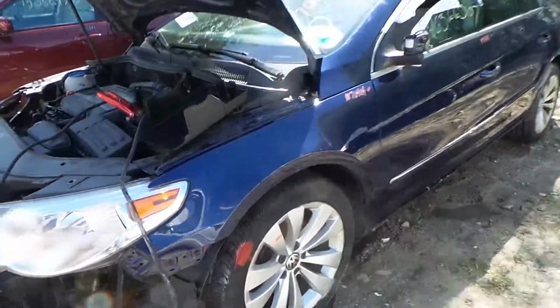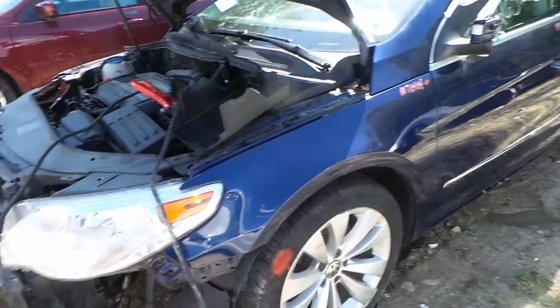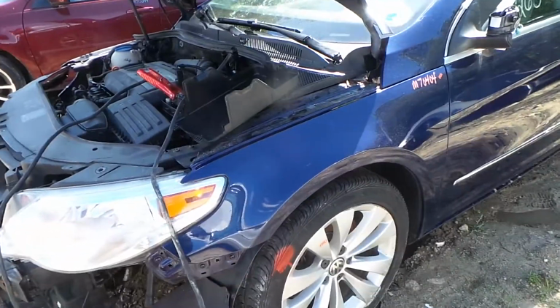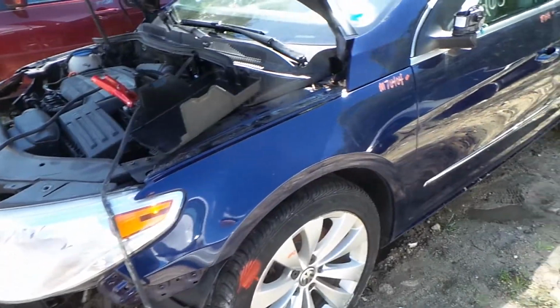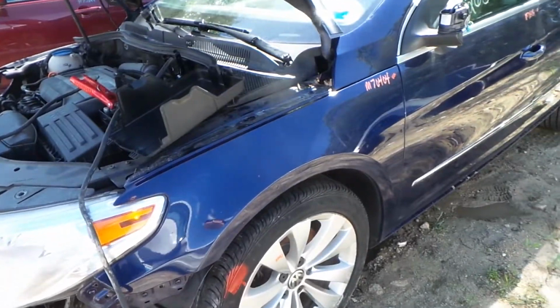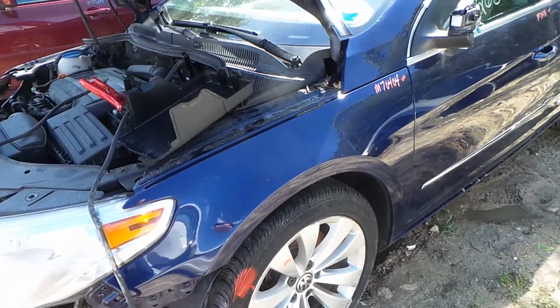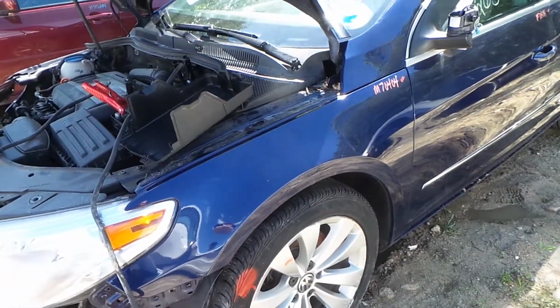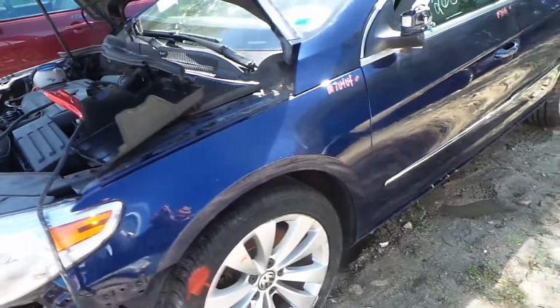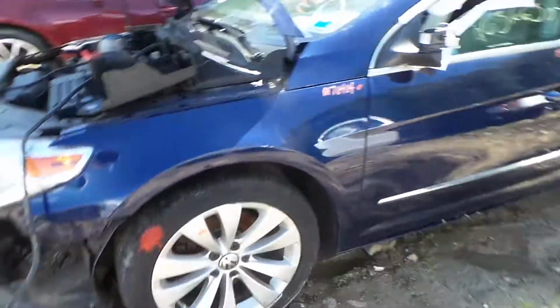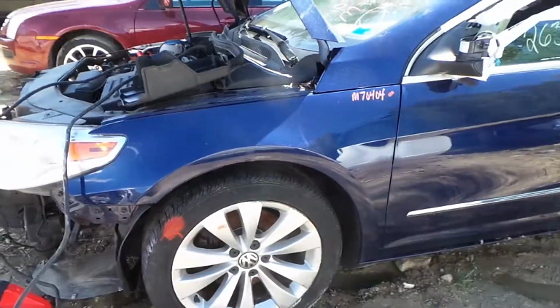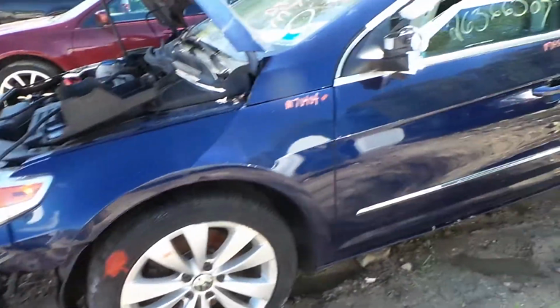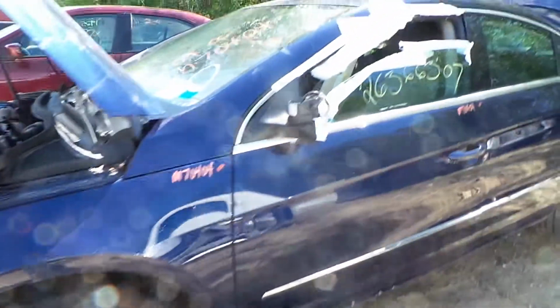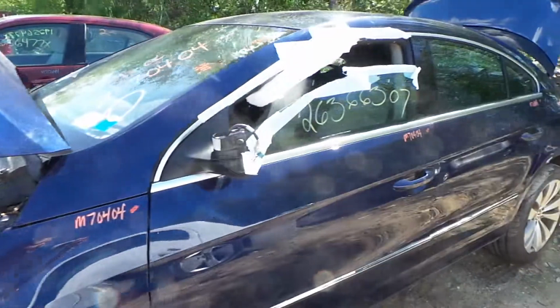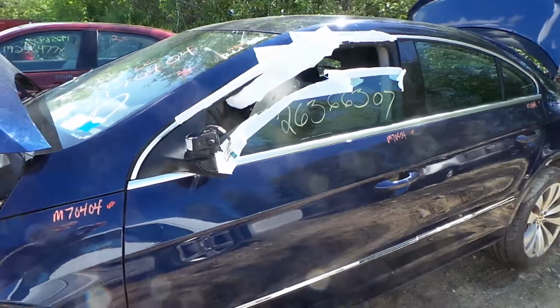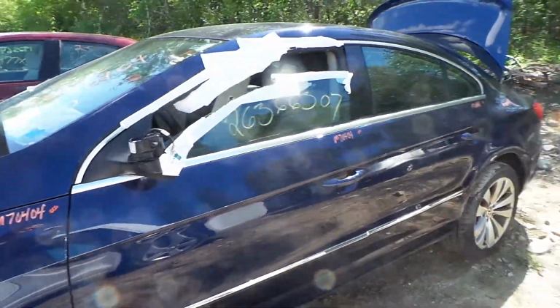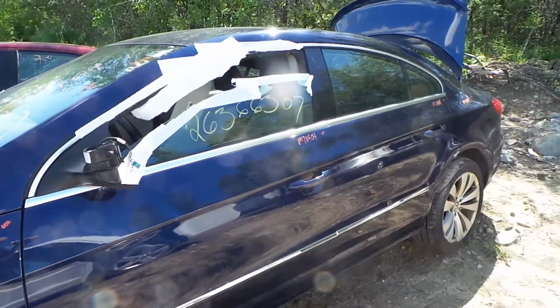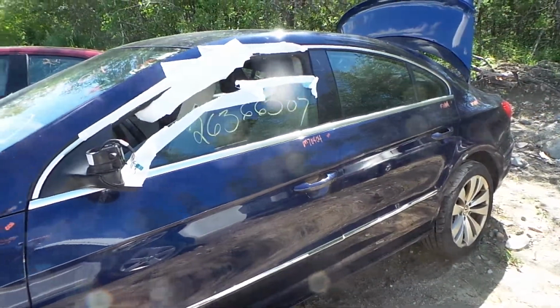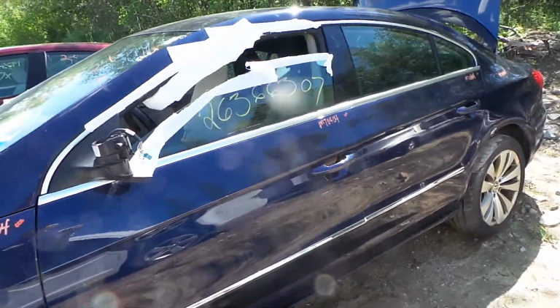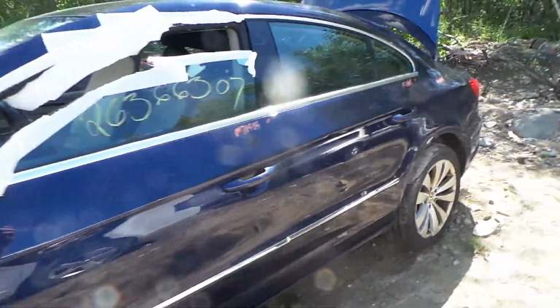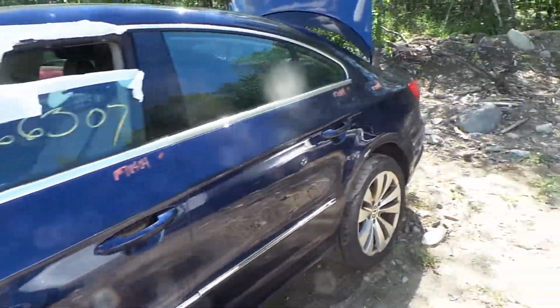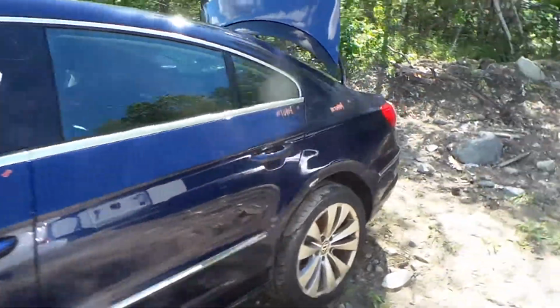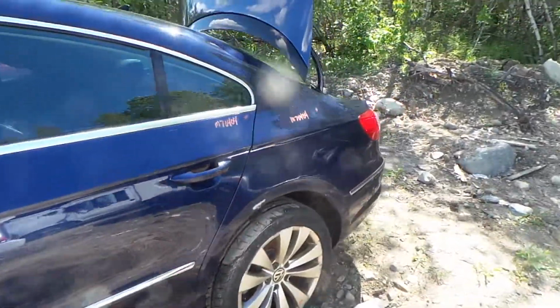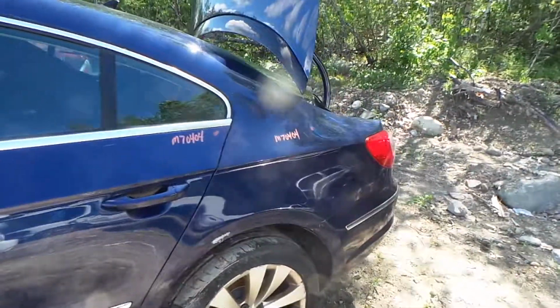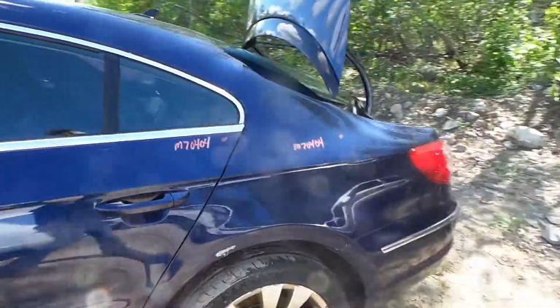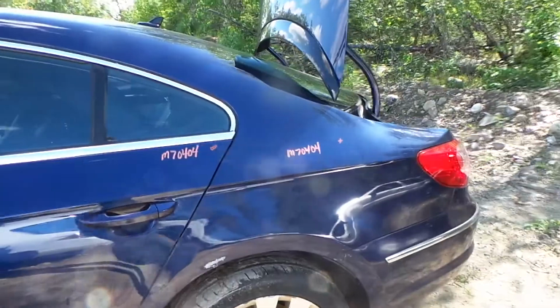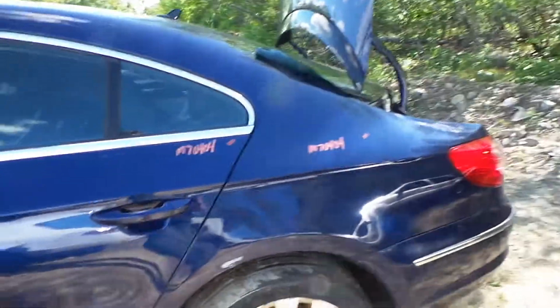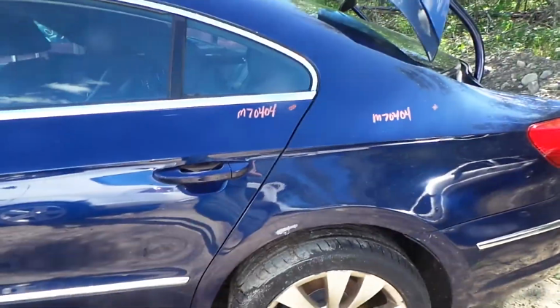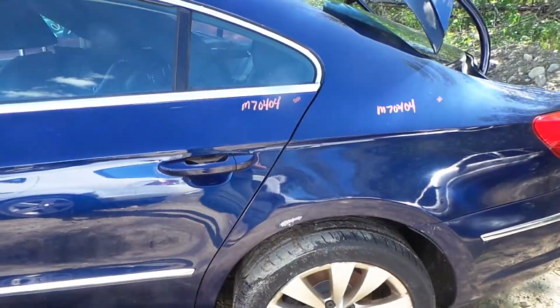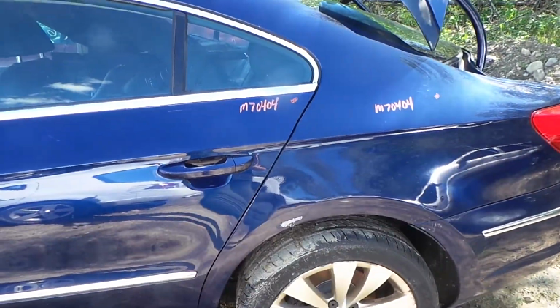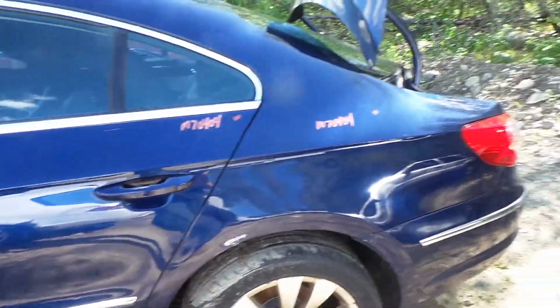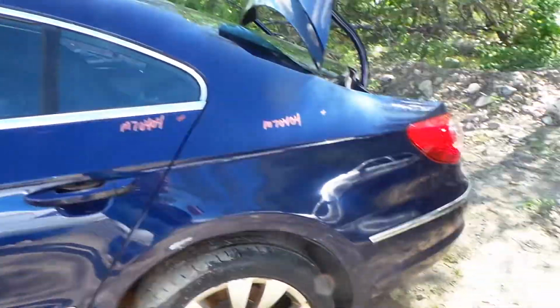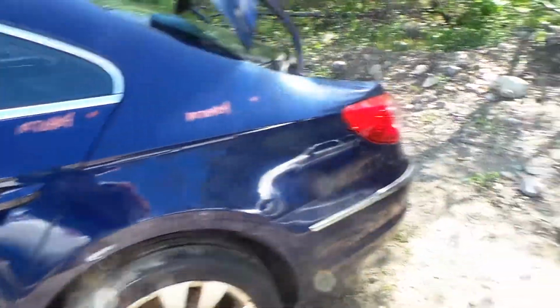The driver's side fender is a triple zero insurance quality fender. We also have two insurance quality triple zero doors as well. The quarter panel does have a small dent but it's in good condition for the year.